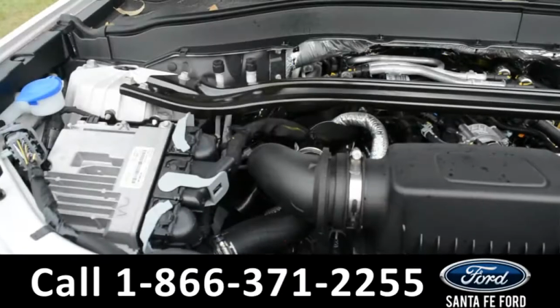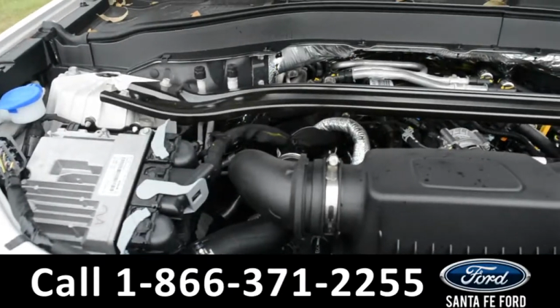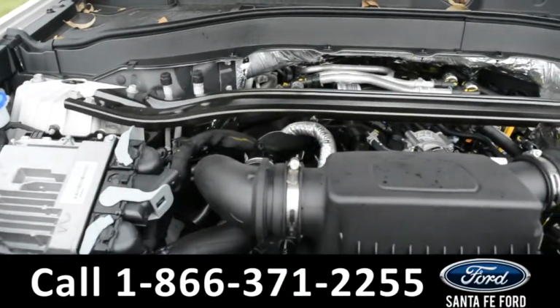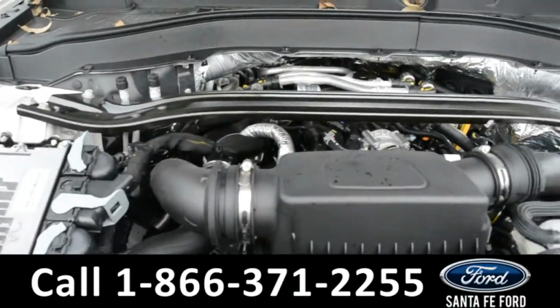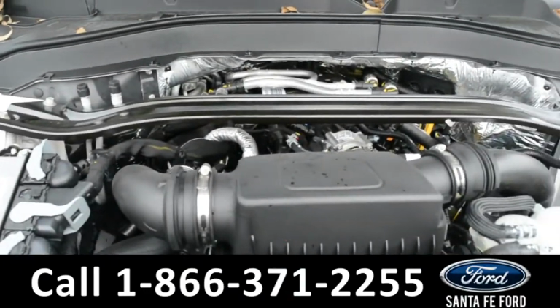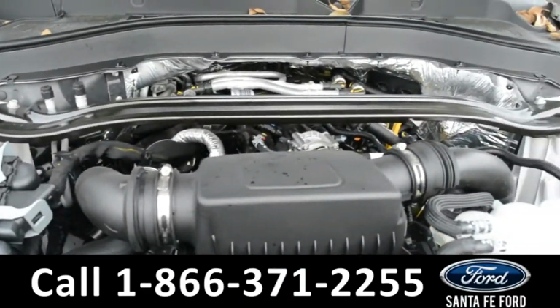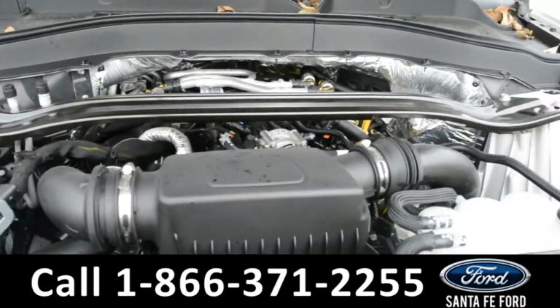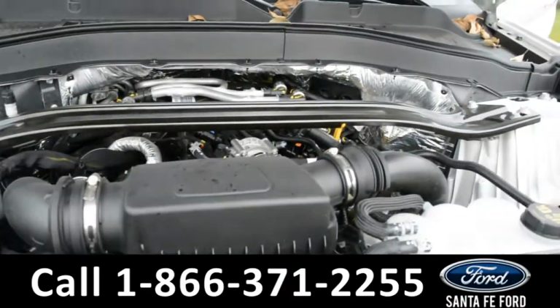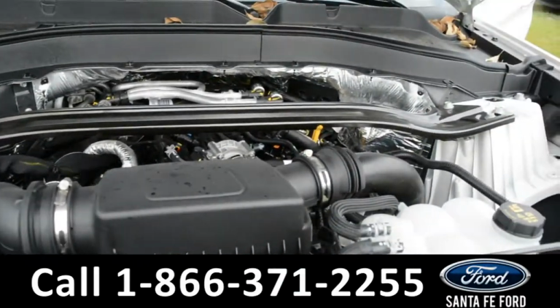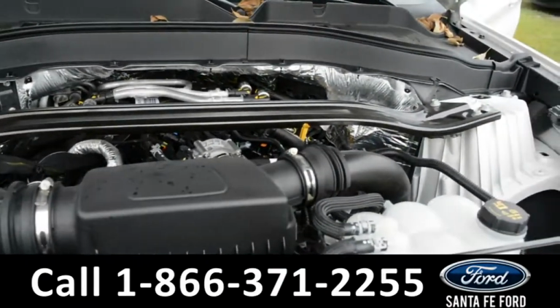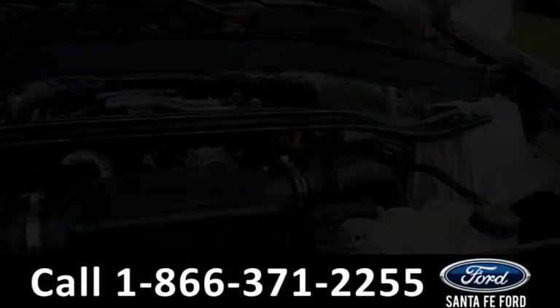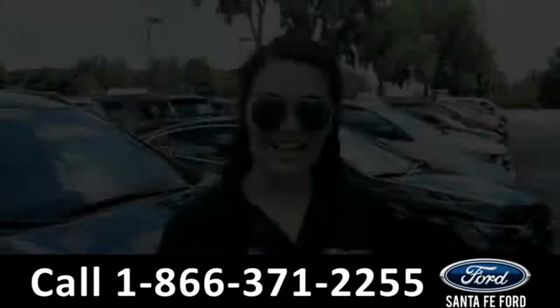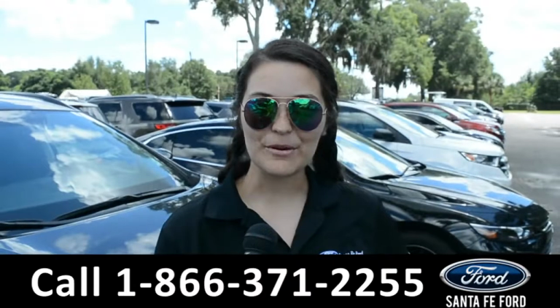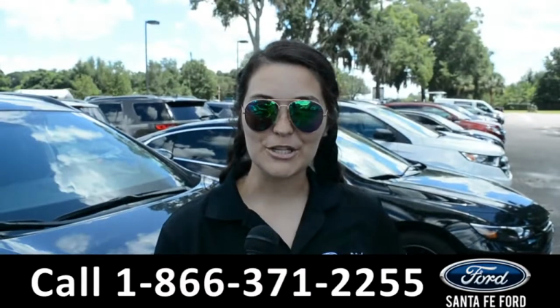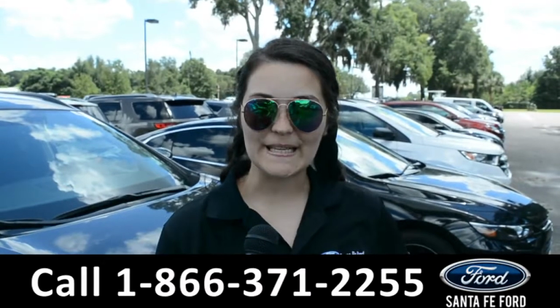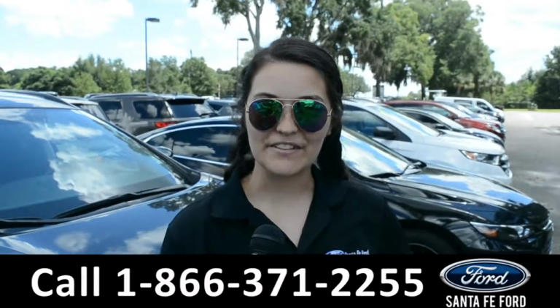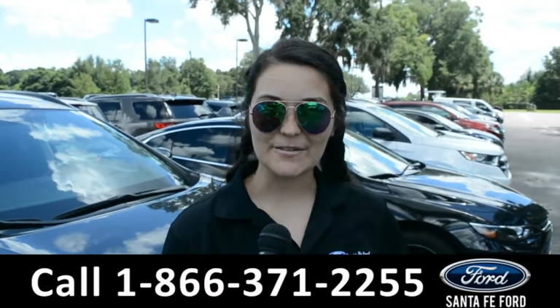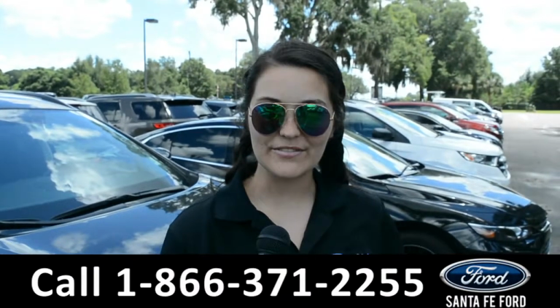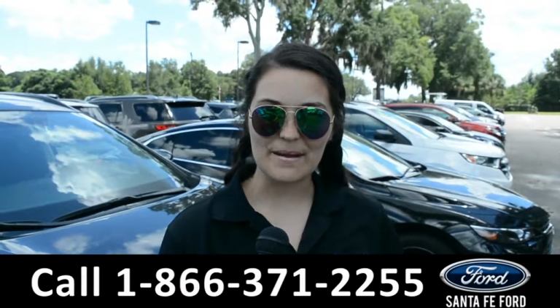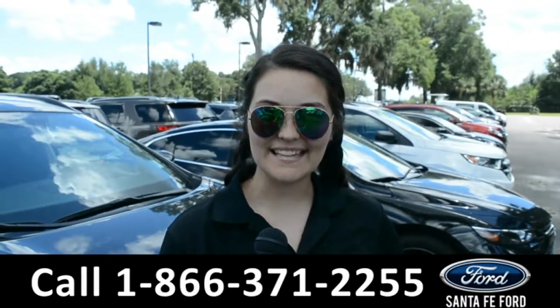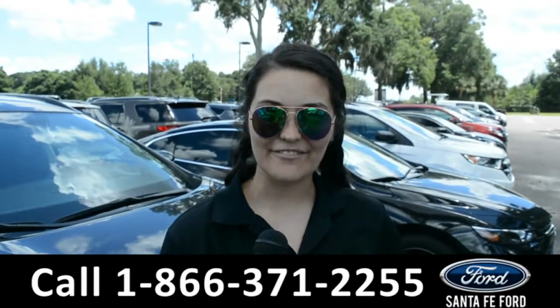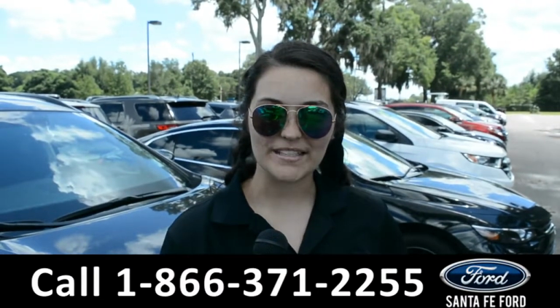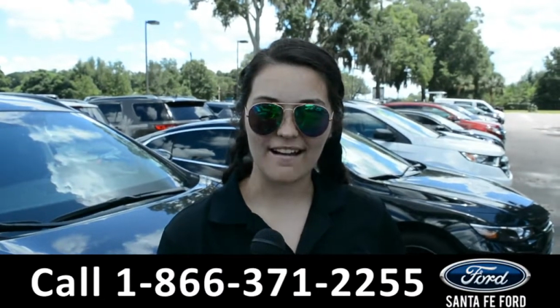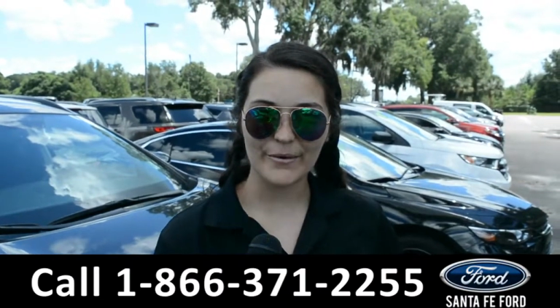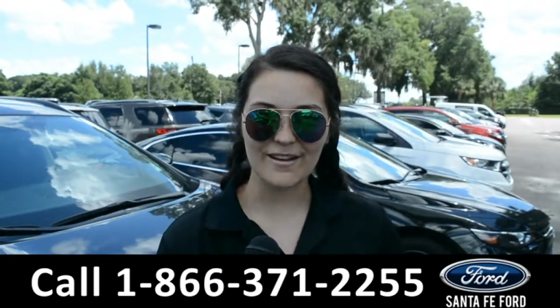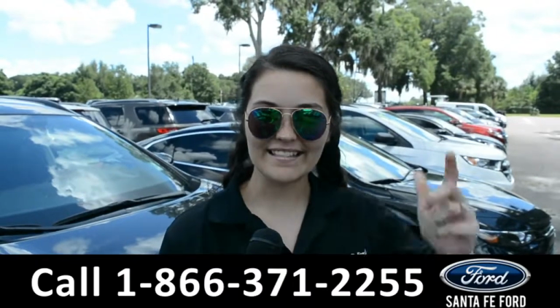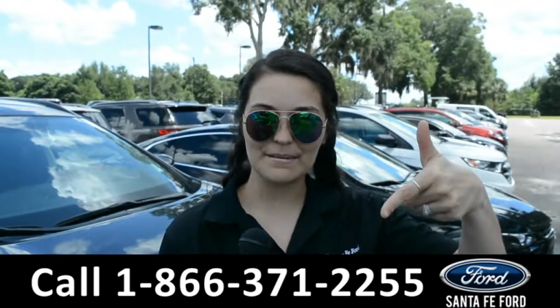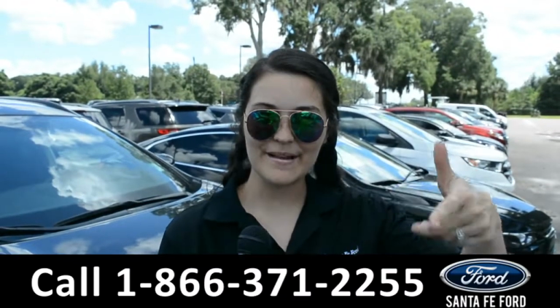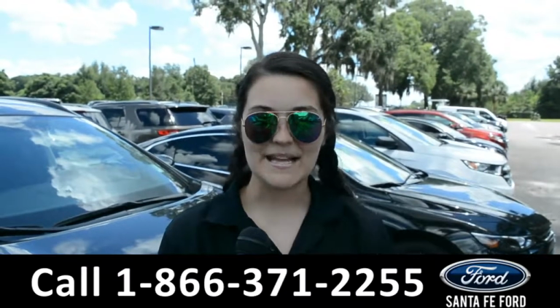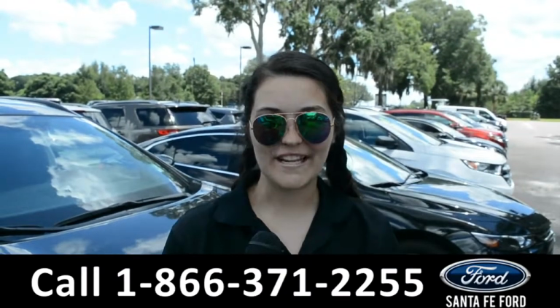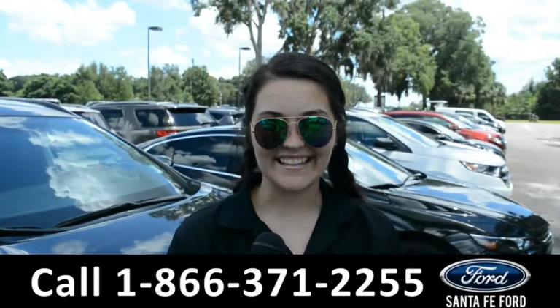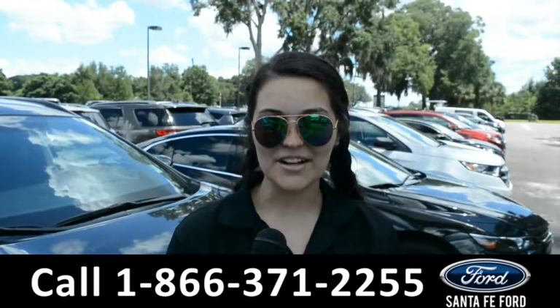Under the hood is a V6 3.0 liter engine. For more information on this specific vehicle, please visit our website at SantafeFord.com or give us a call at the number below. My name is Cheyenne, thanks for watching.